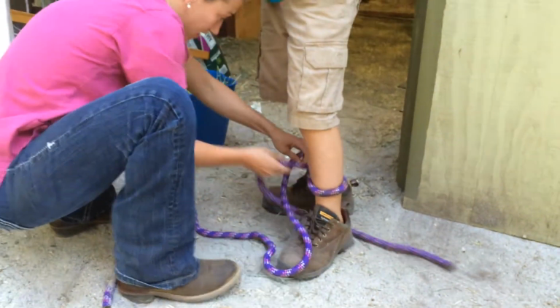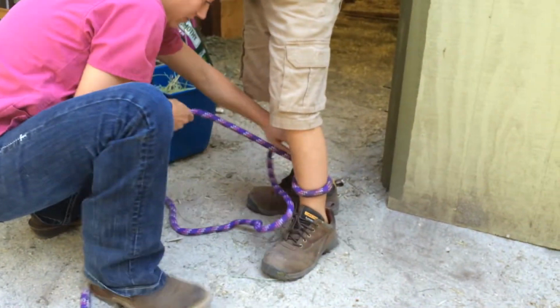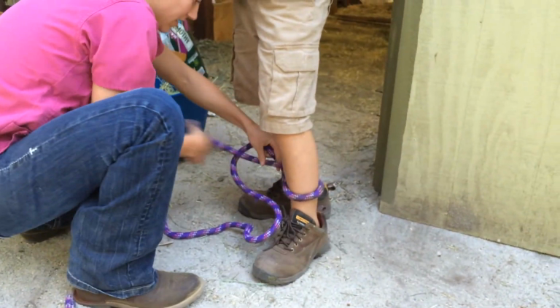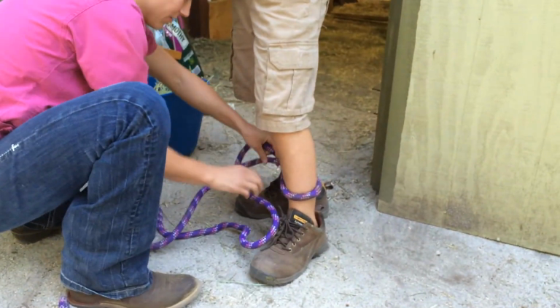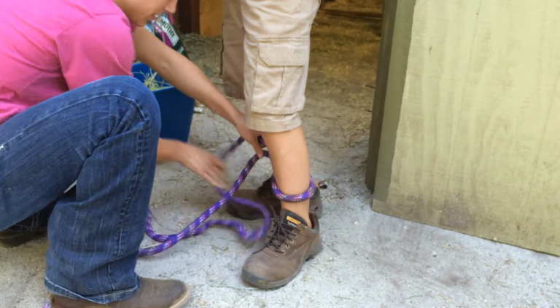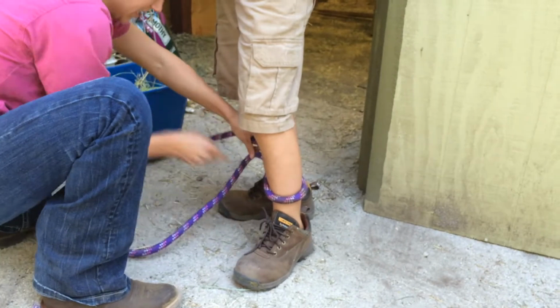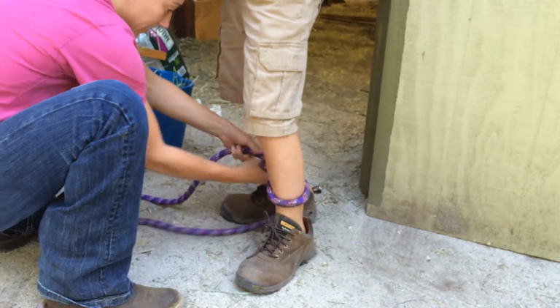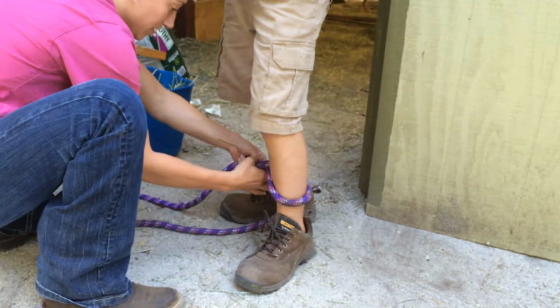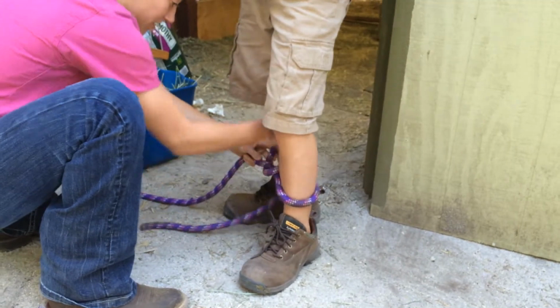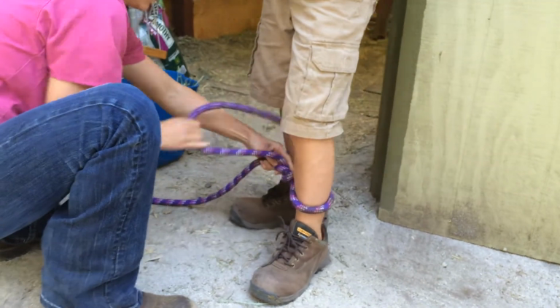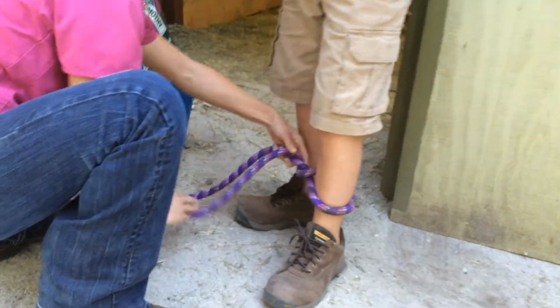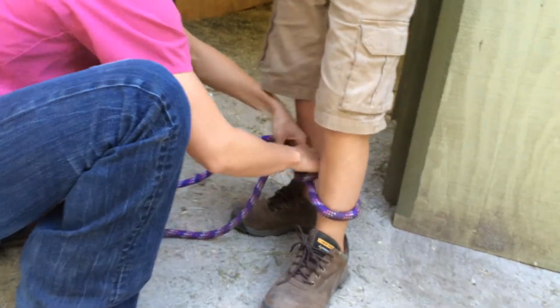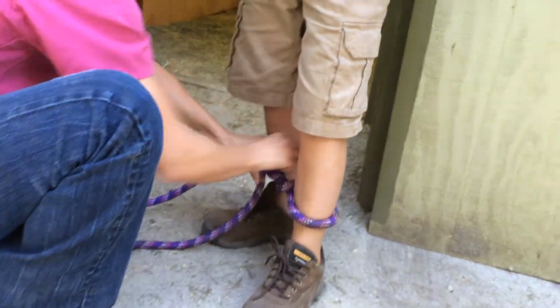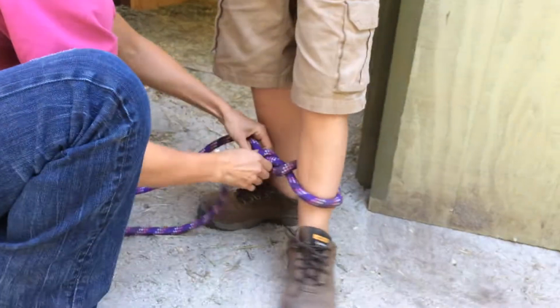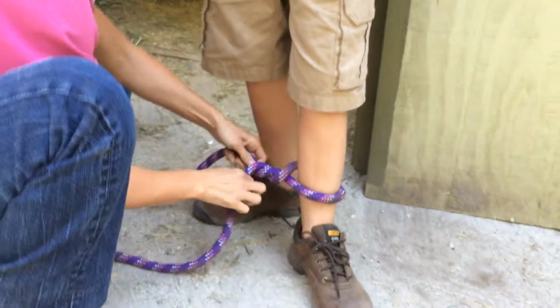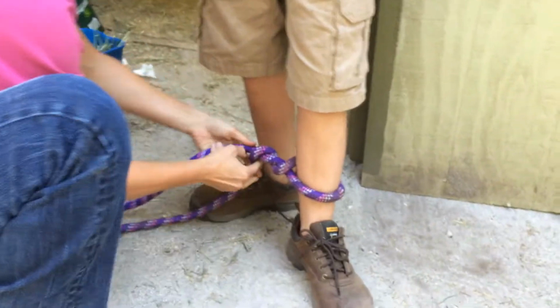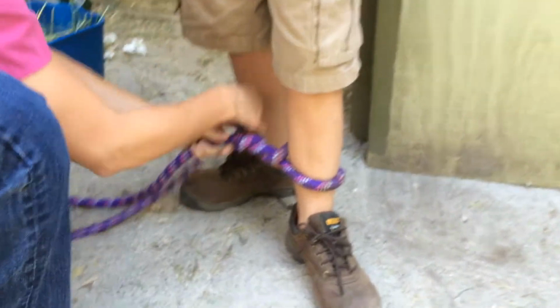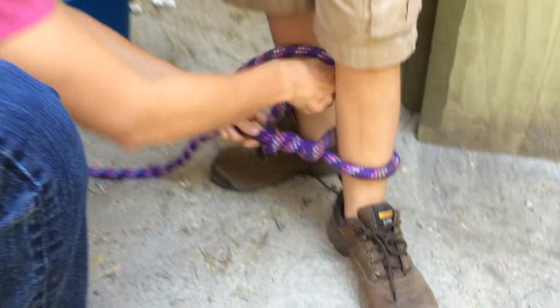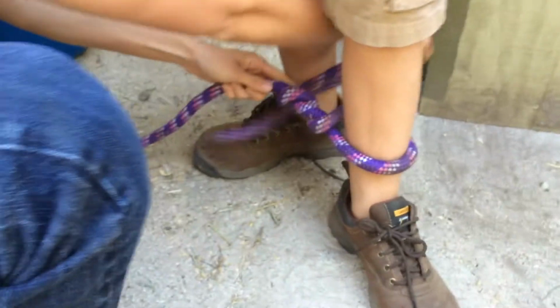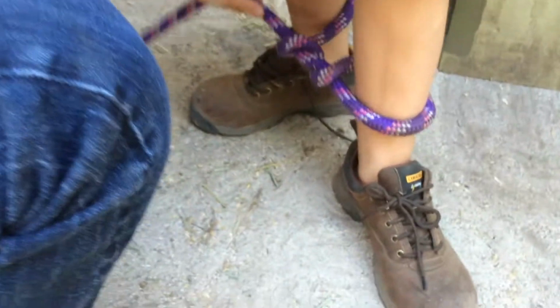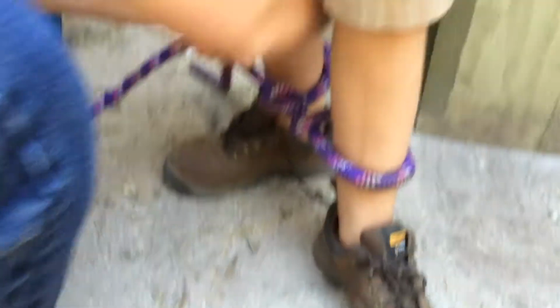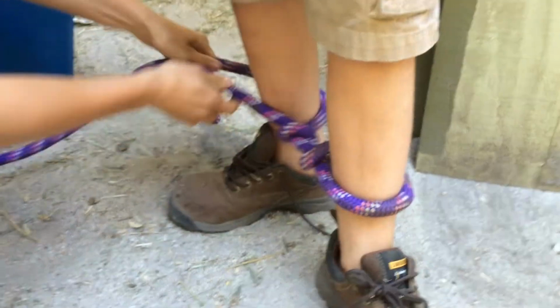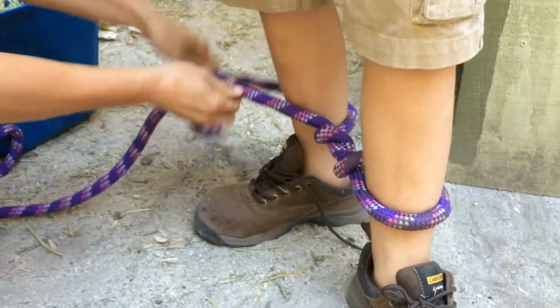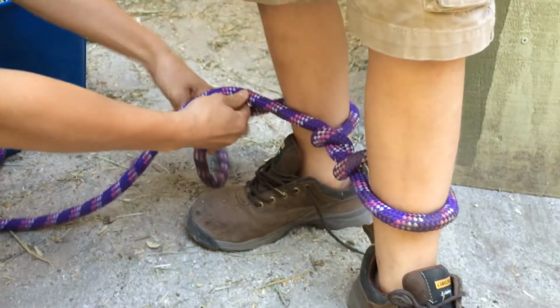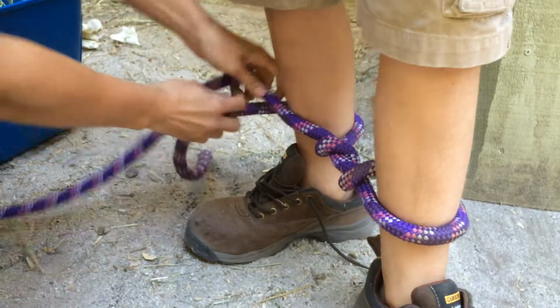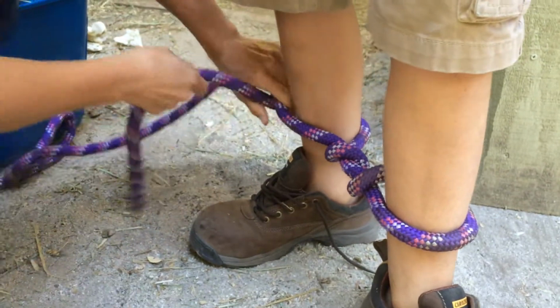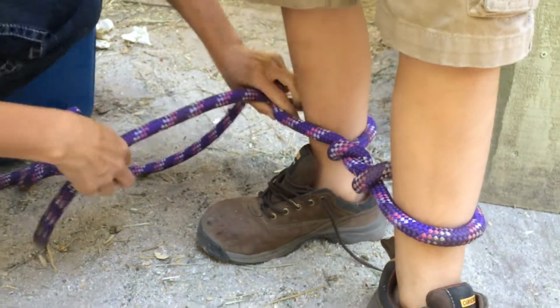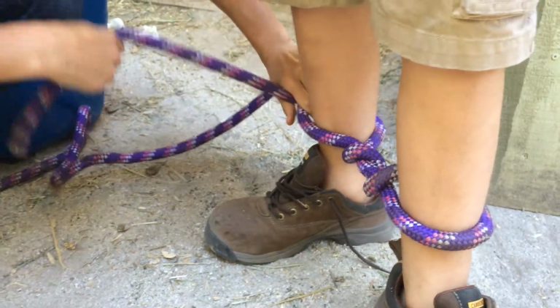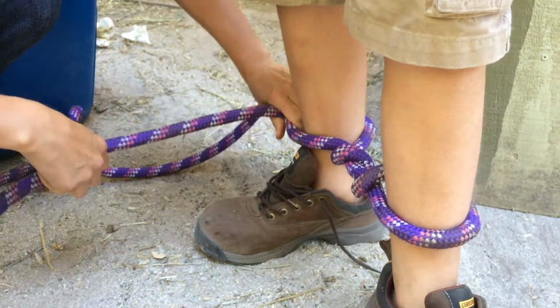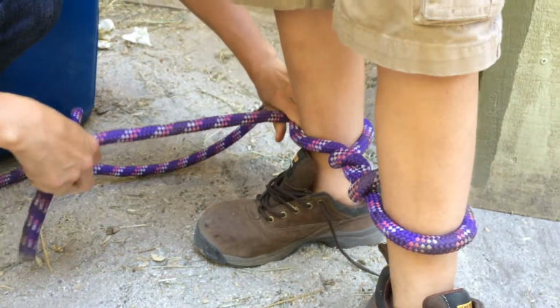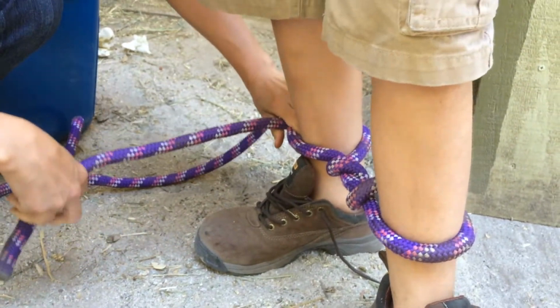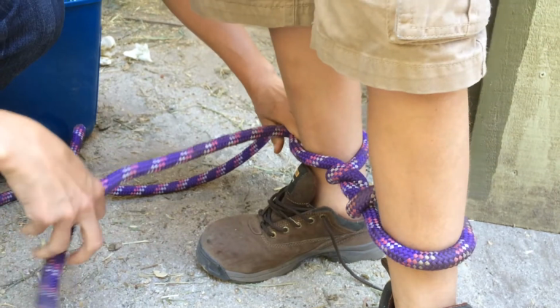You can wrap this one a couple times, you can bring it around, and do you know how to do a square knot? Go ahead.